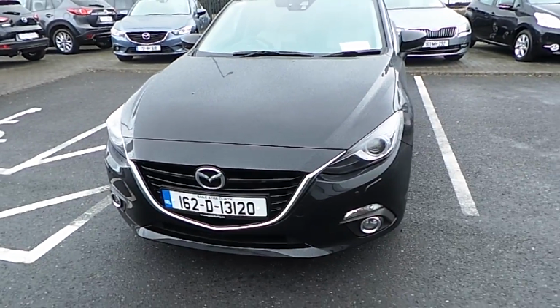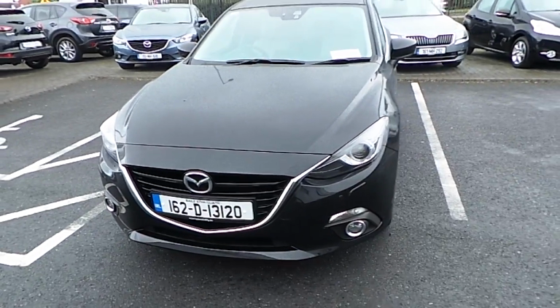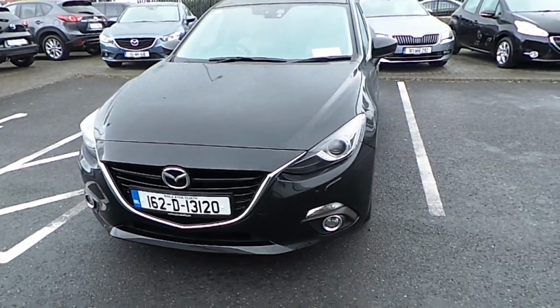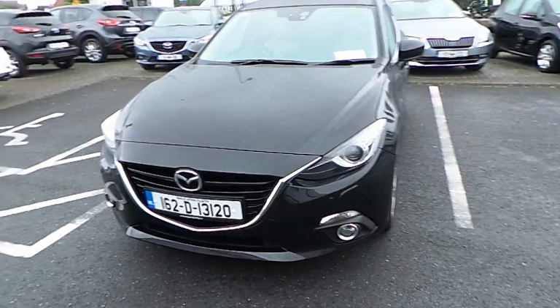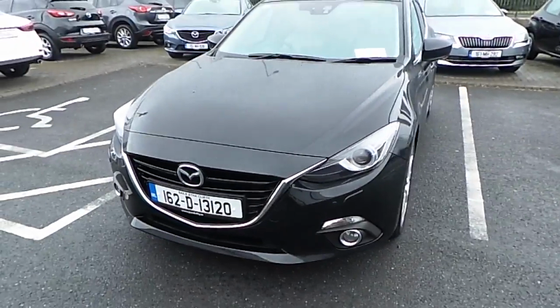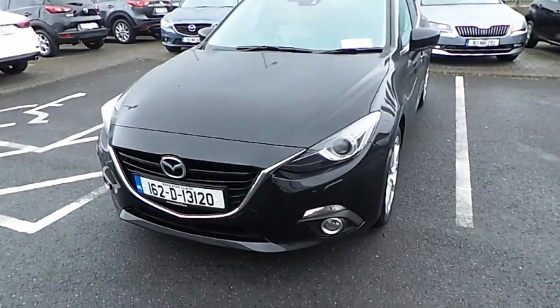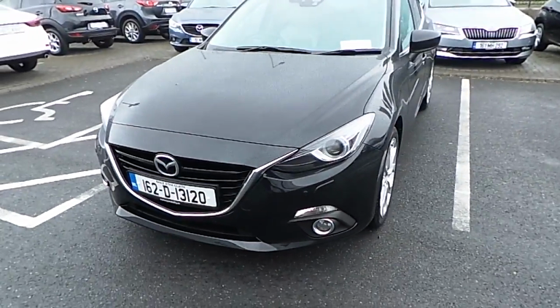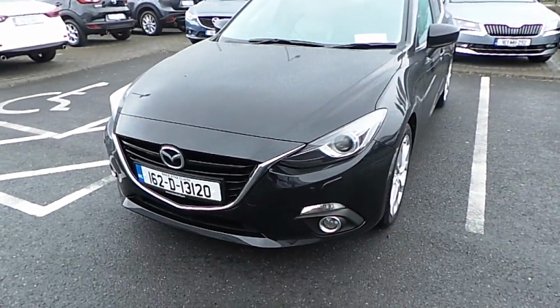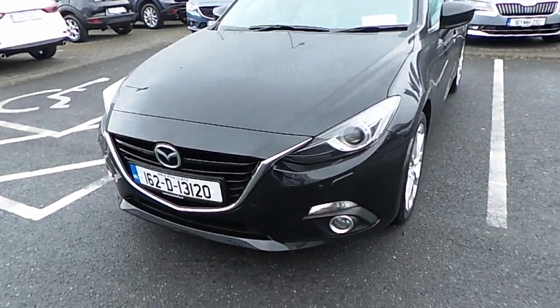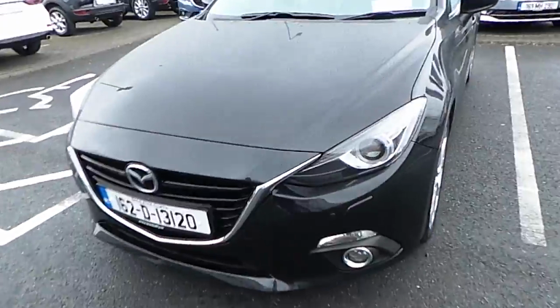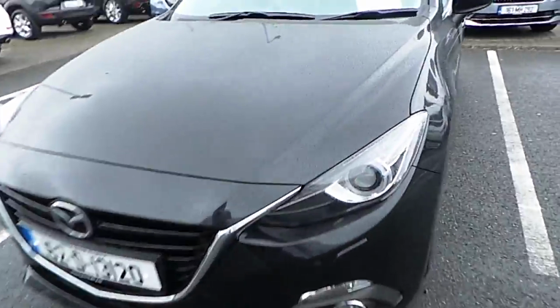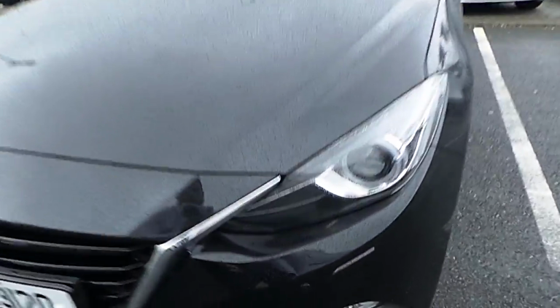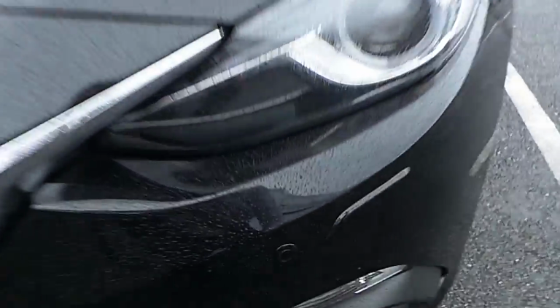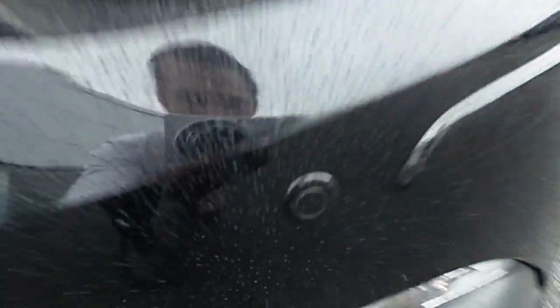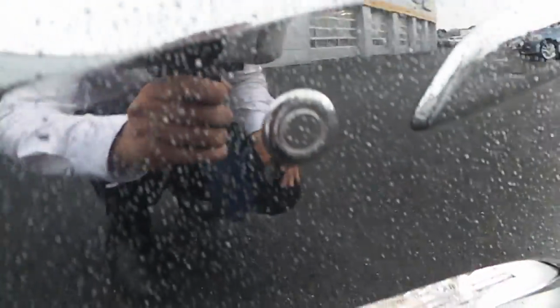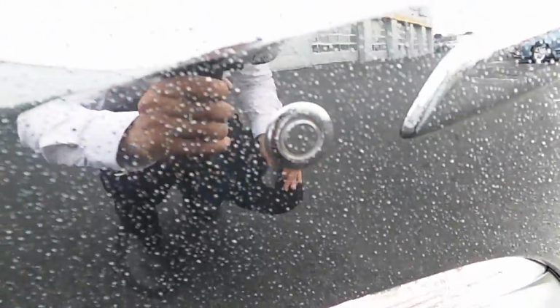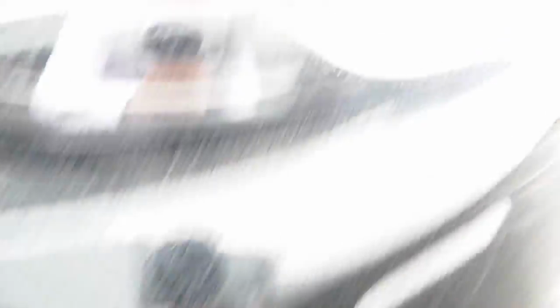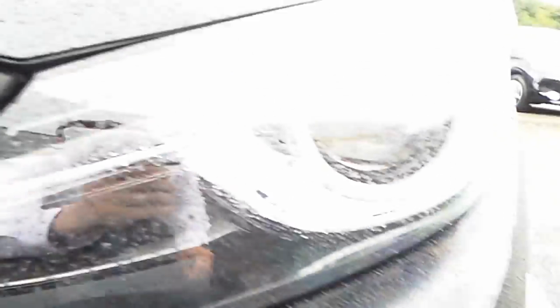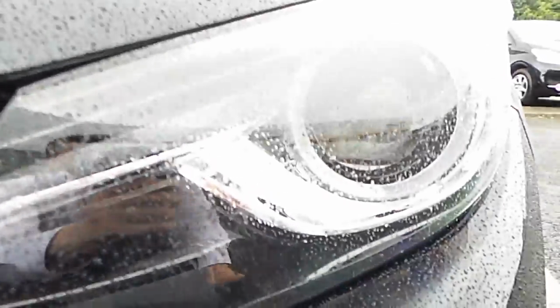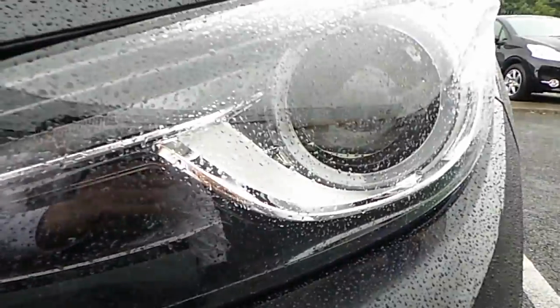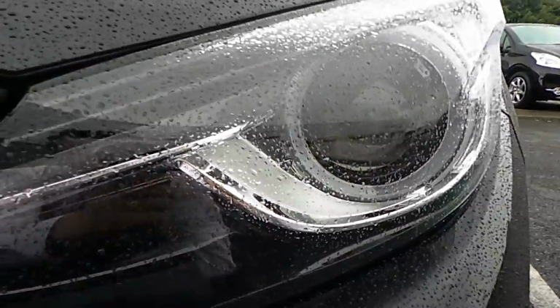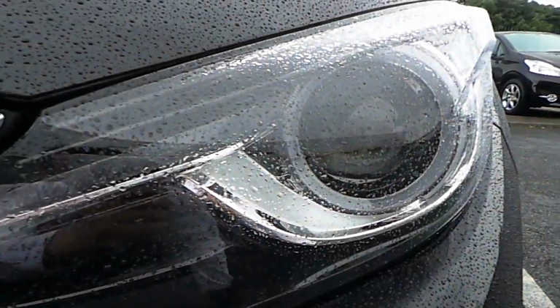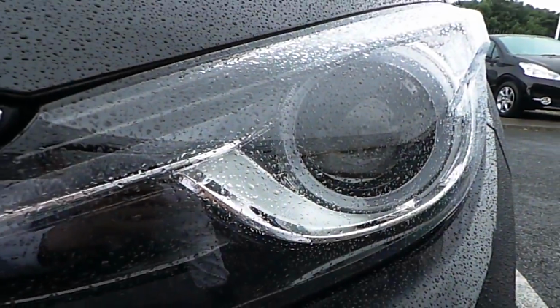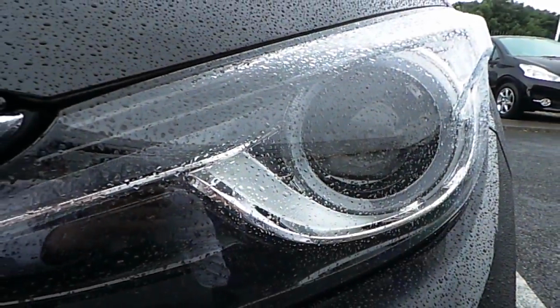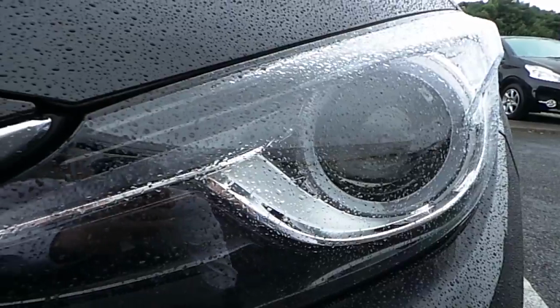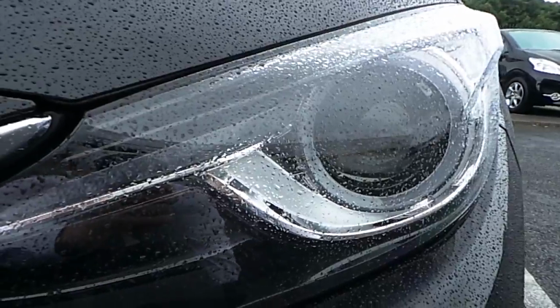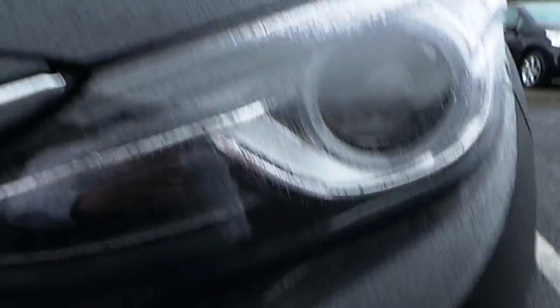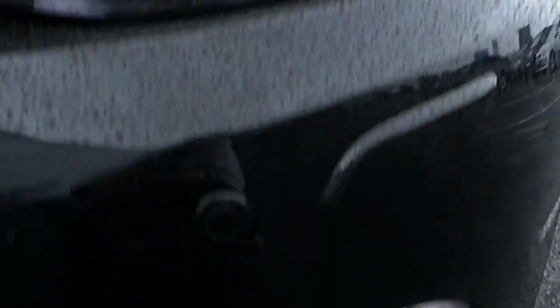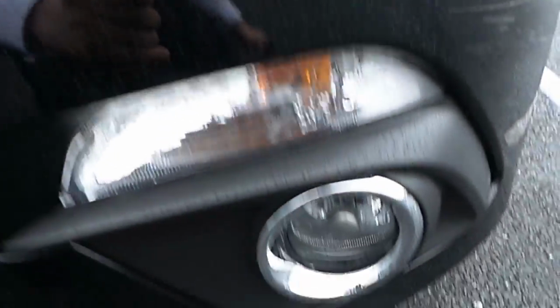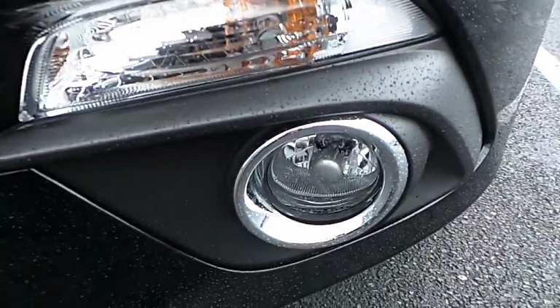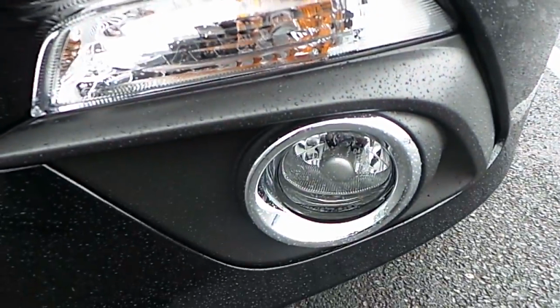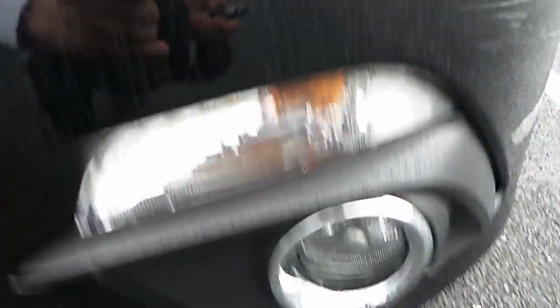As you can see here, the car comes in jet black. The features on the front are front parking sensors, front Xenon lights with front LED lights, and also front fog lights.